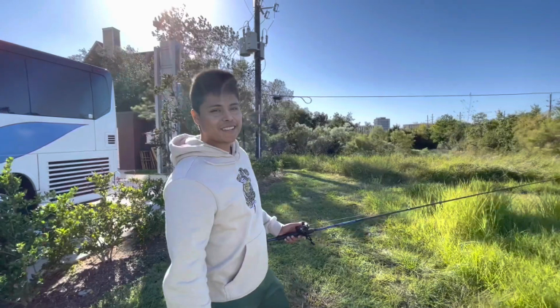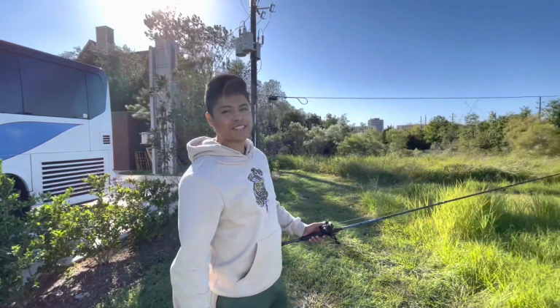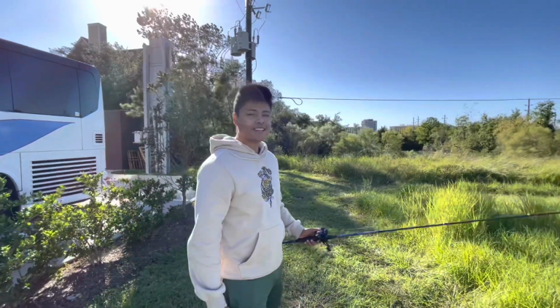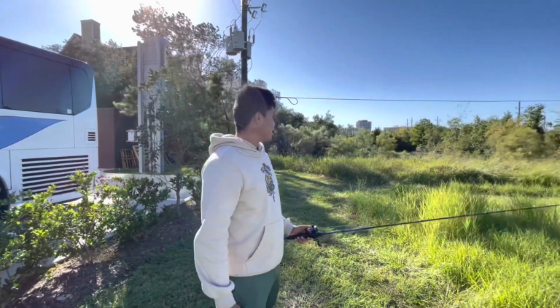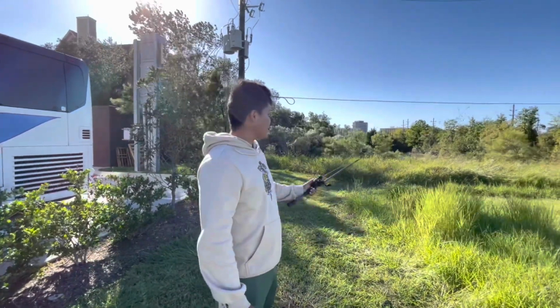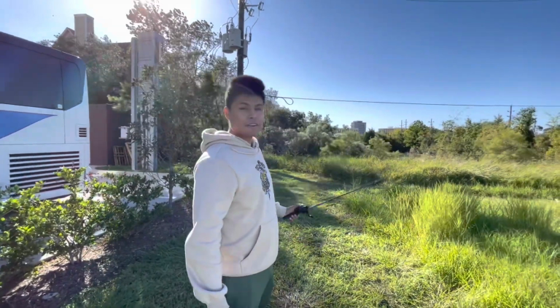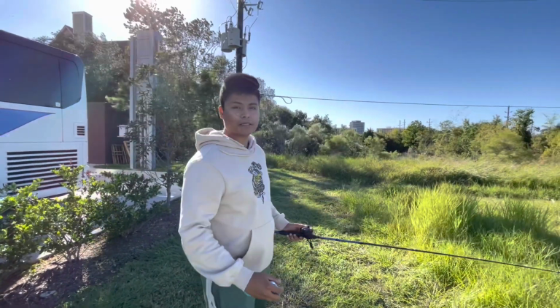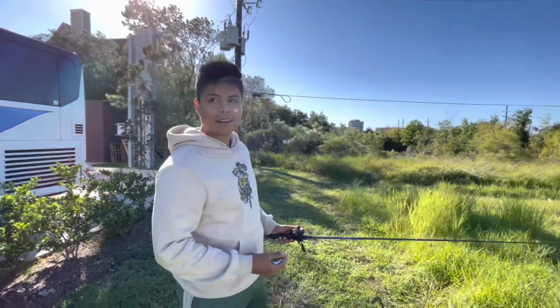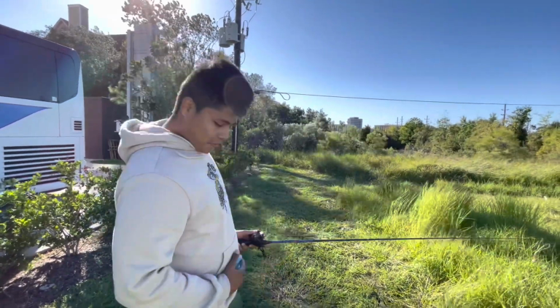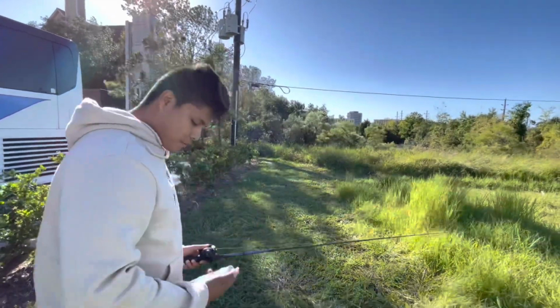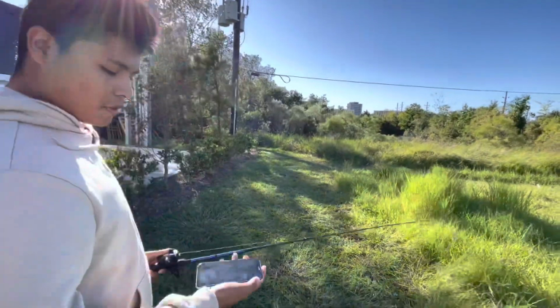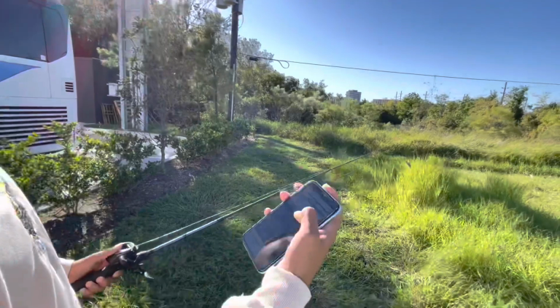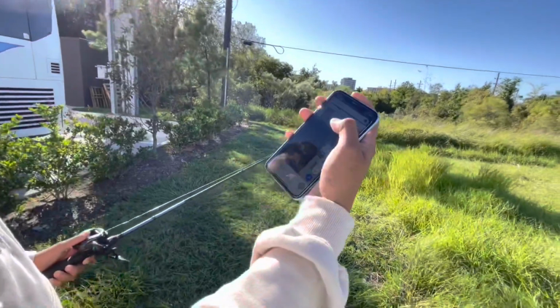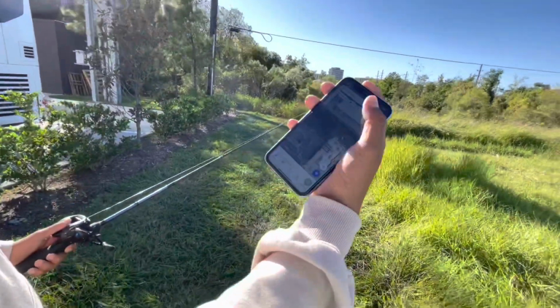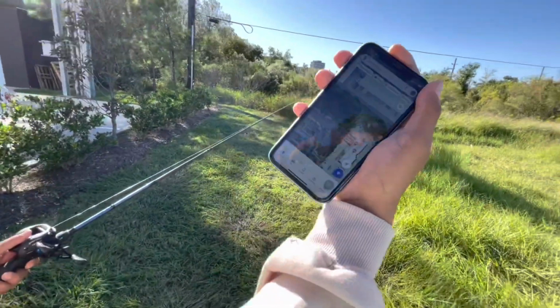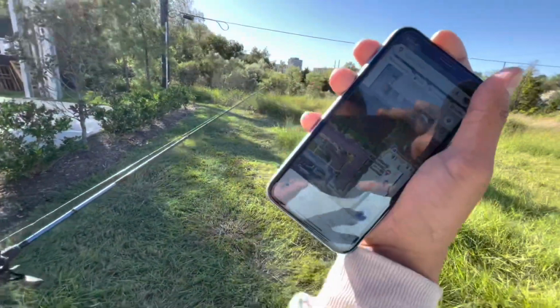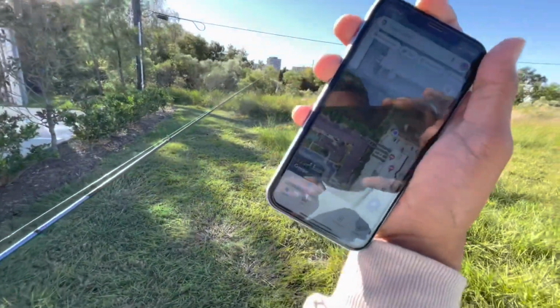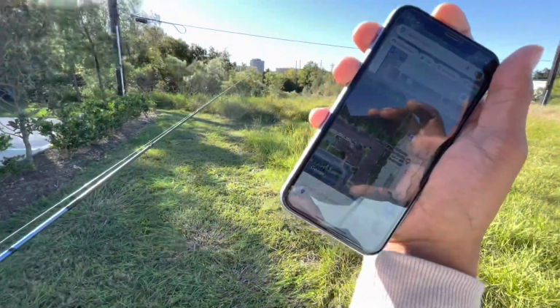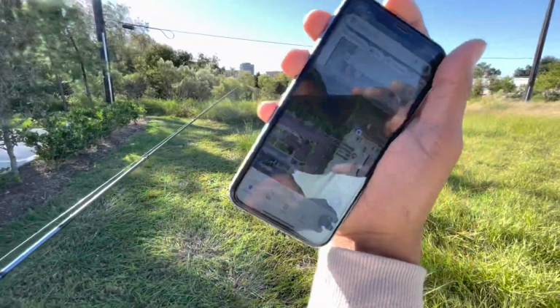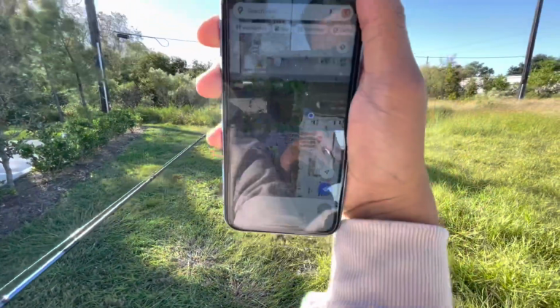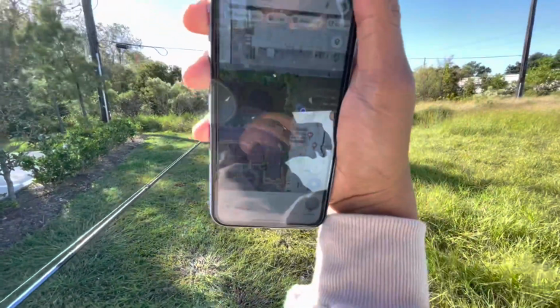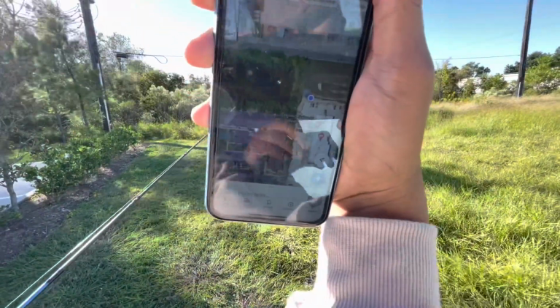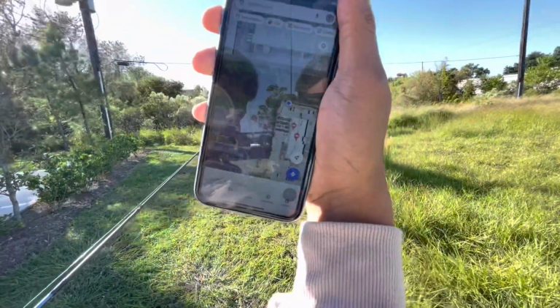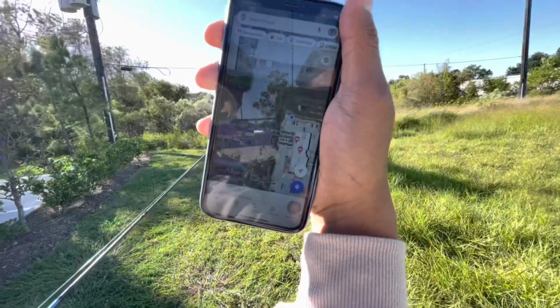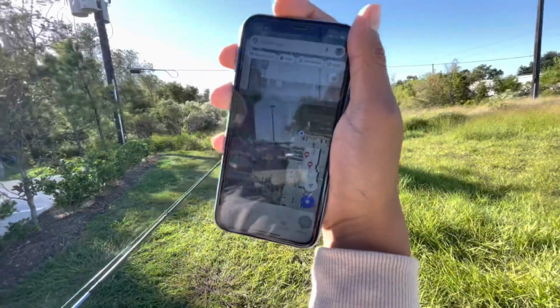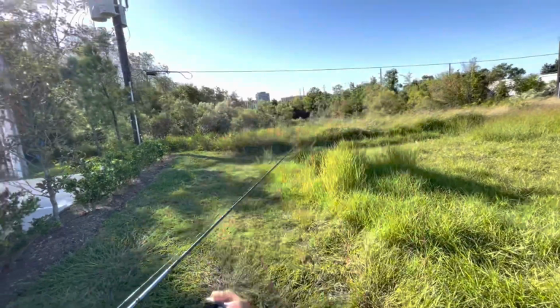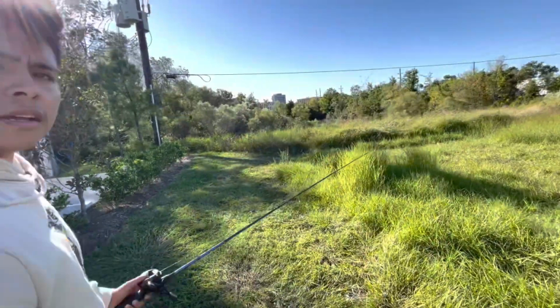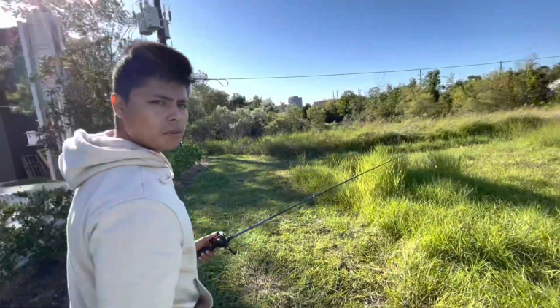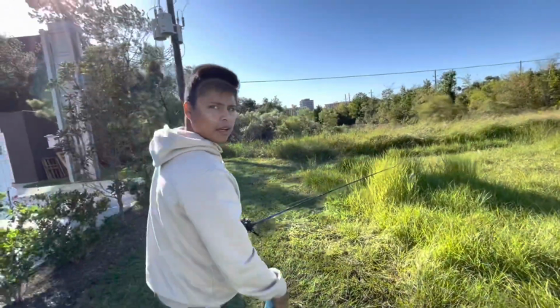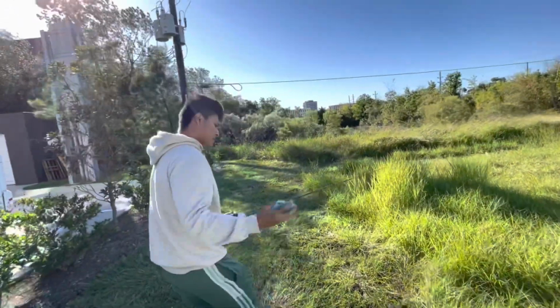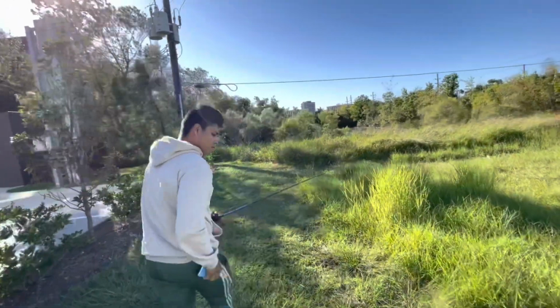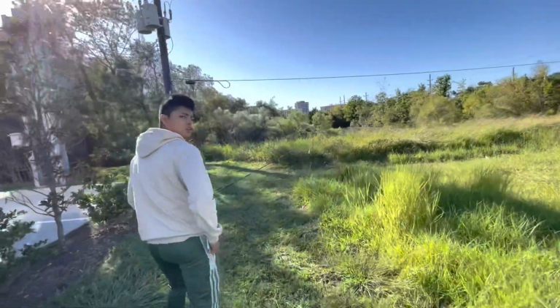Today we're out to fish and we found a spot. We came here using Google Maps — we found this nice spot, so let's see what we can catch. Come on, come enjoy me.